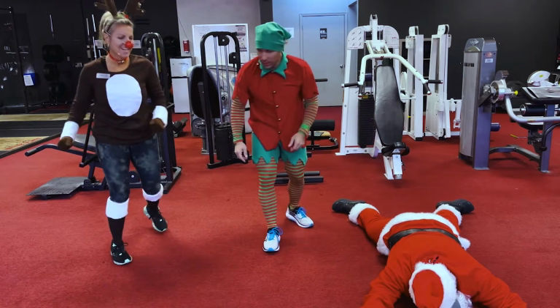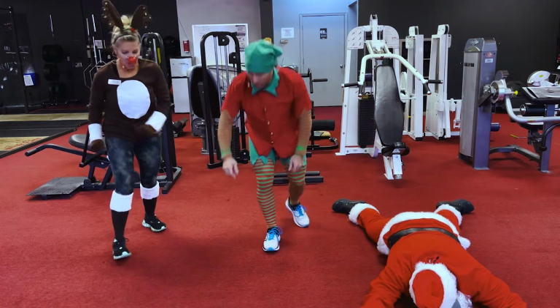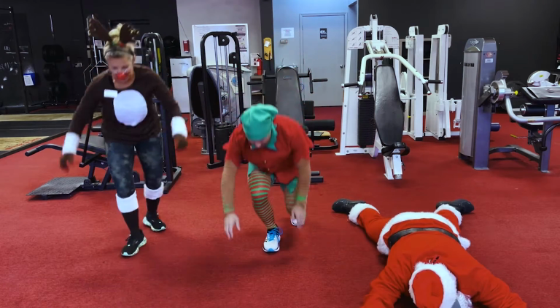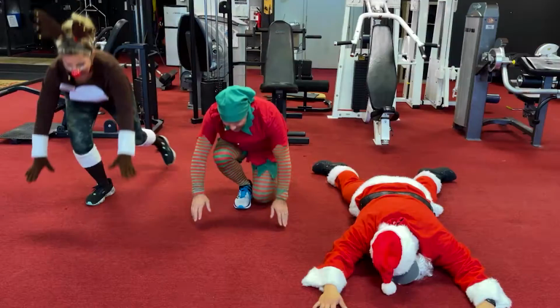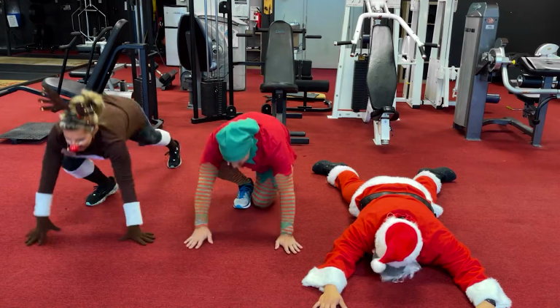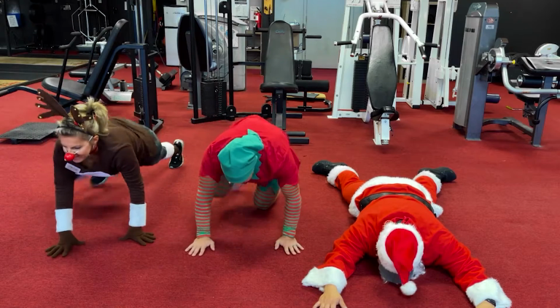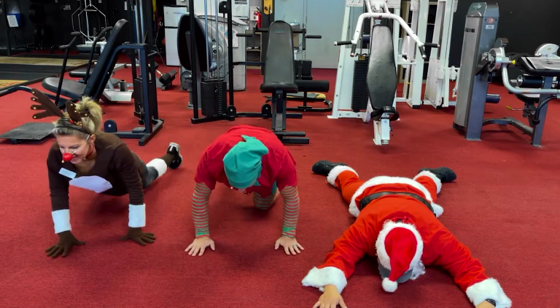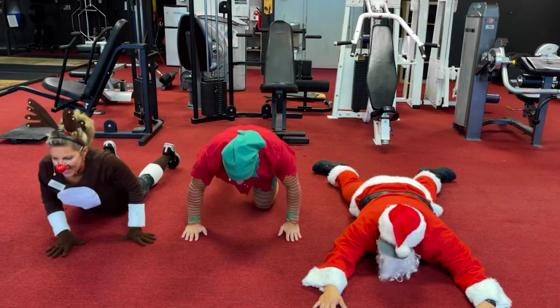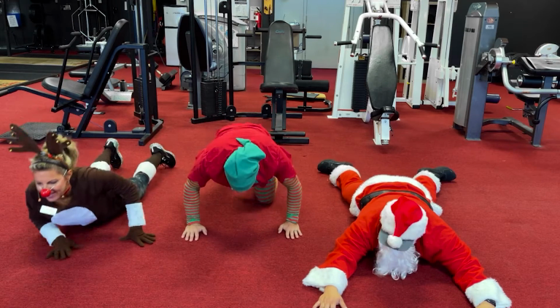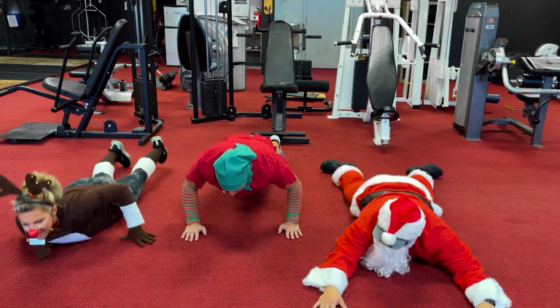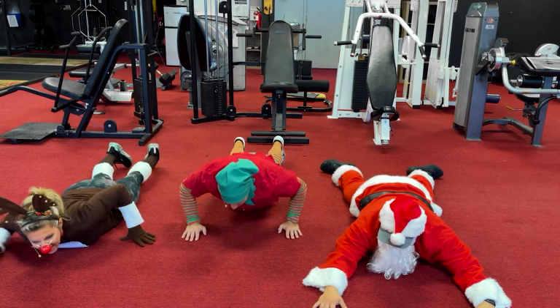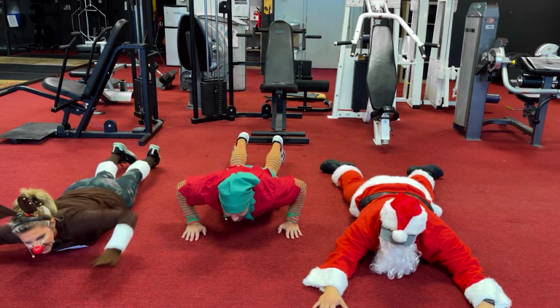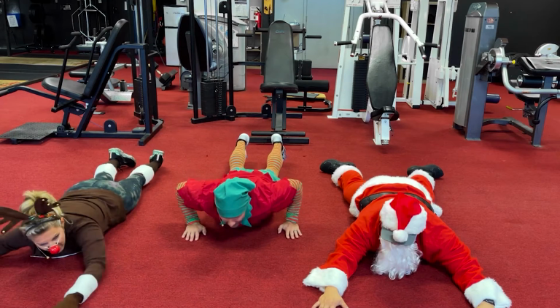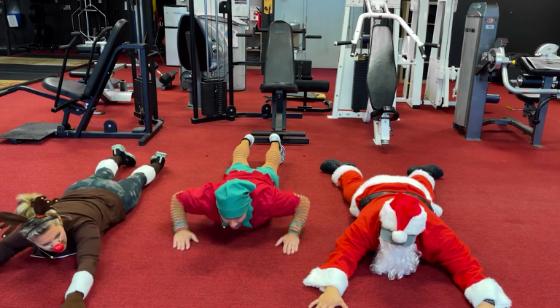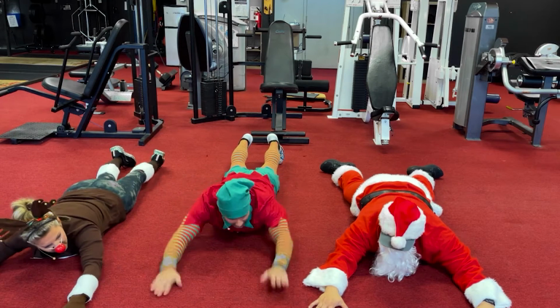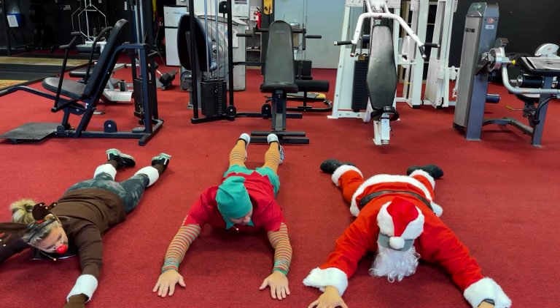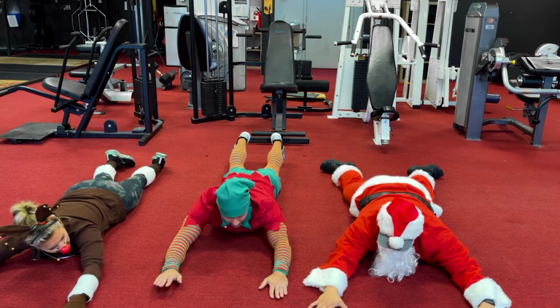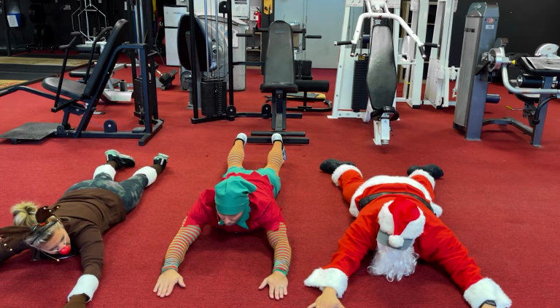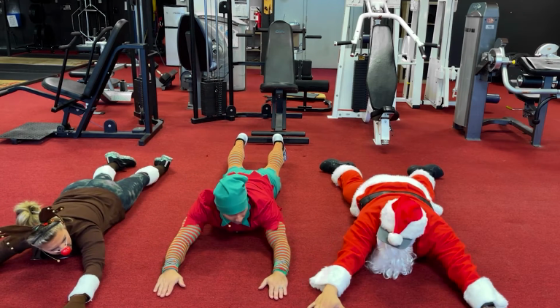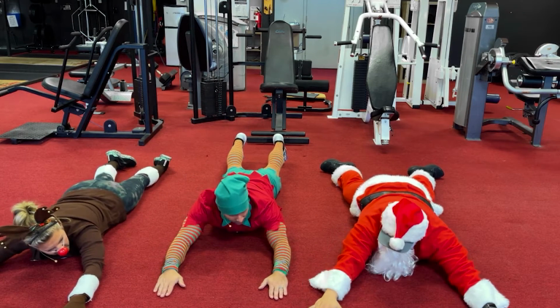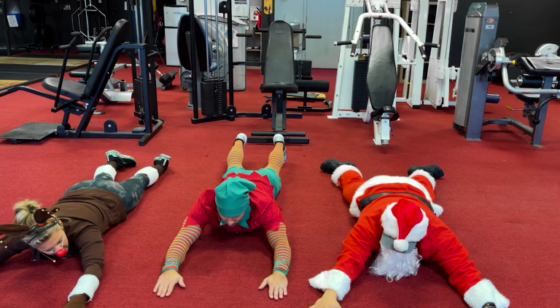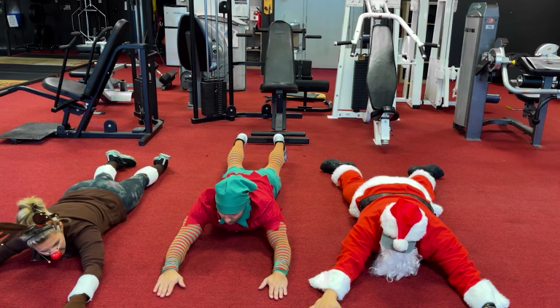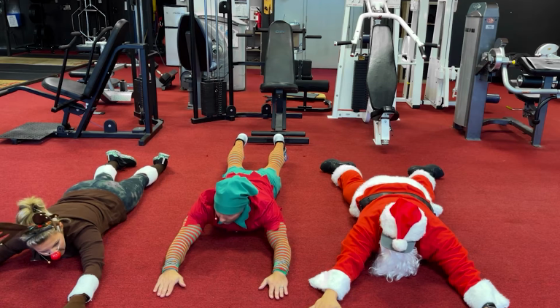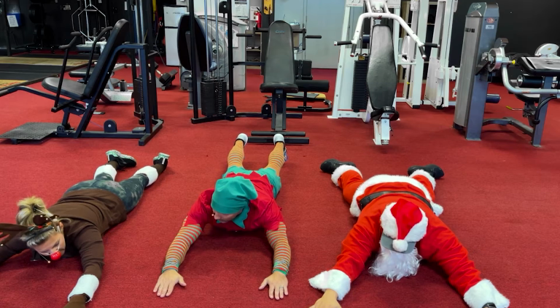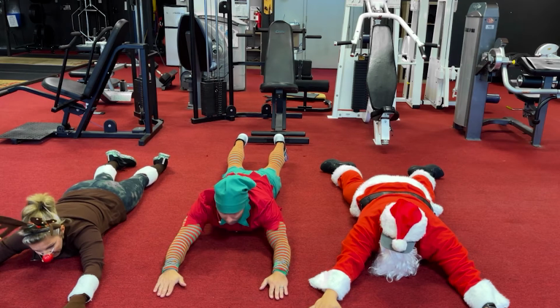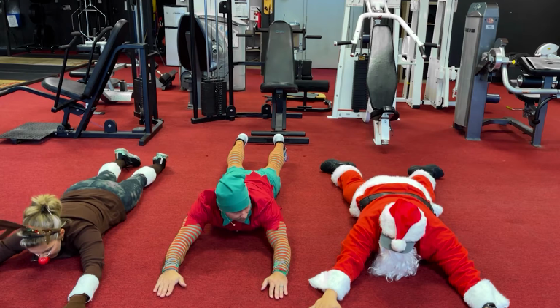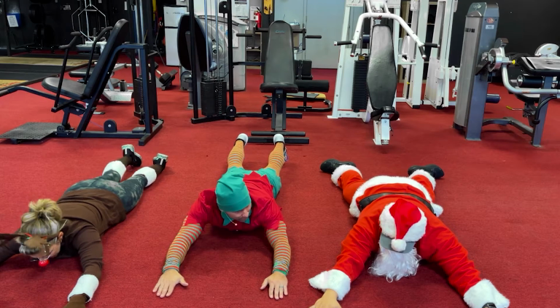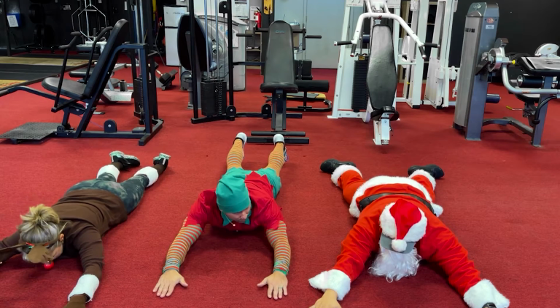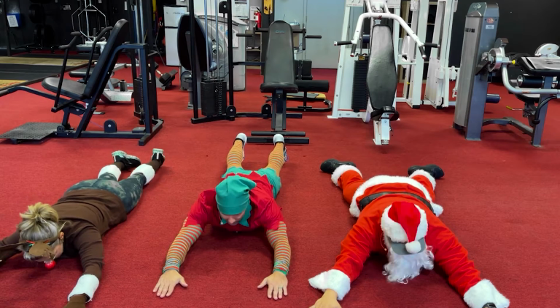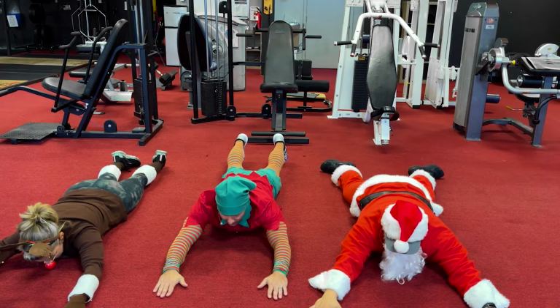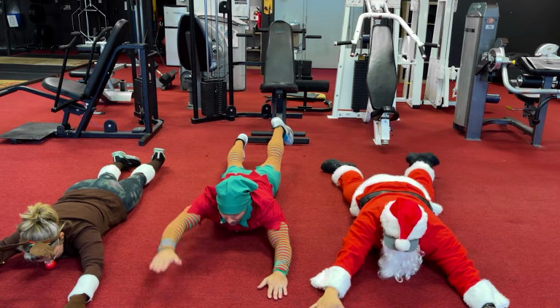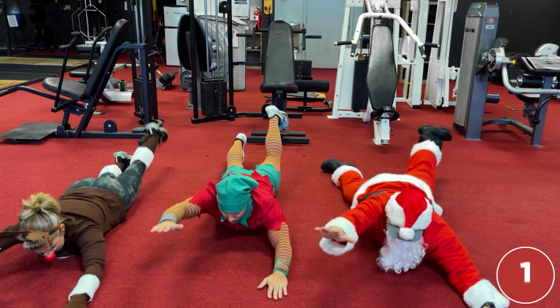Okay, you guys ready? Hands out — right arm first, left leg. Right, left. Here we go, ready, set — and up. One, one, two, two, three, three, four, four, five, five.